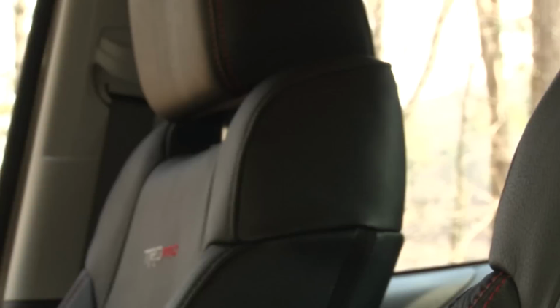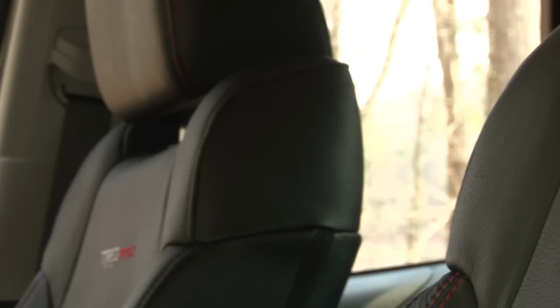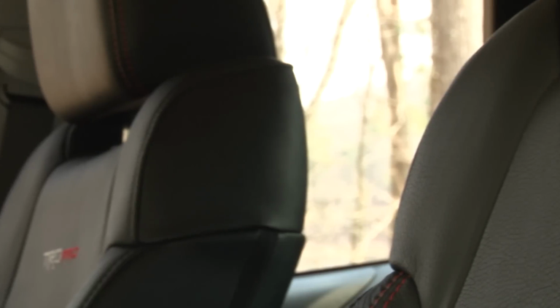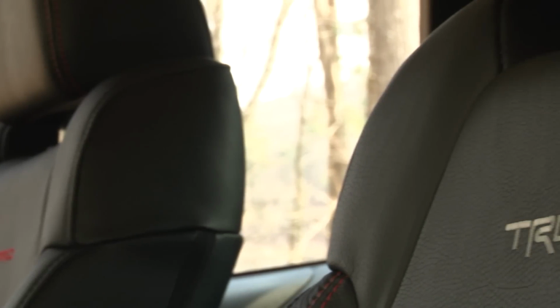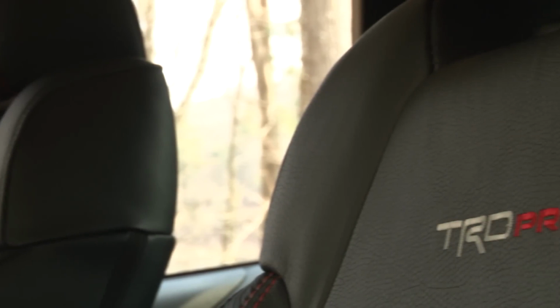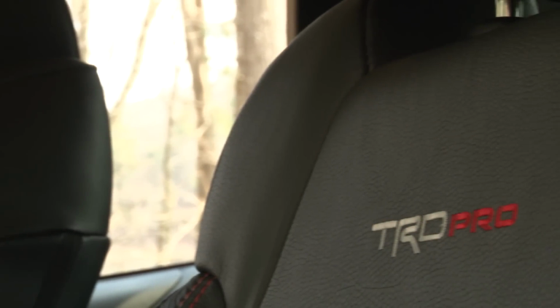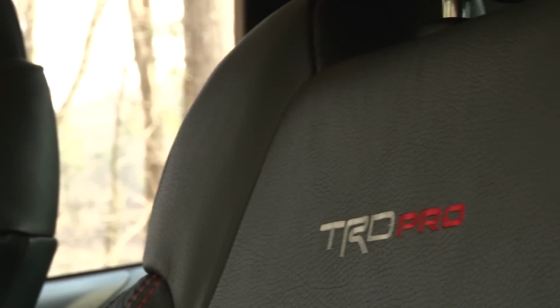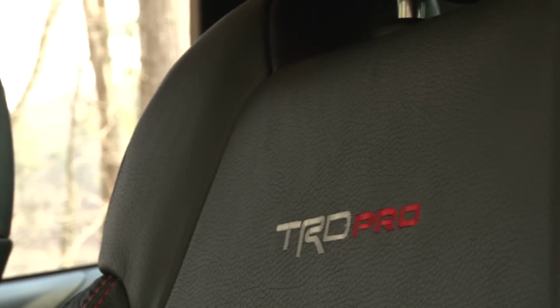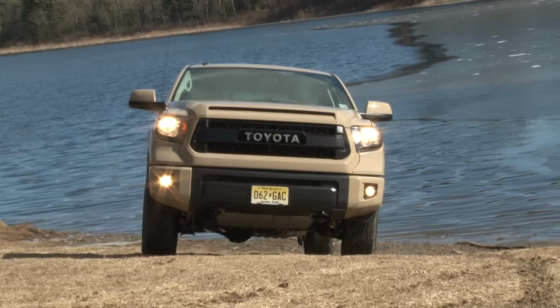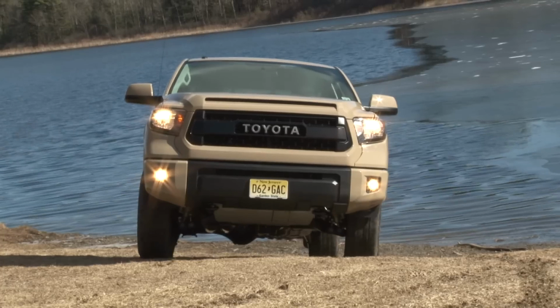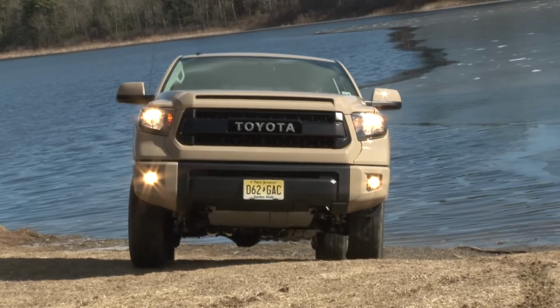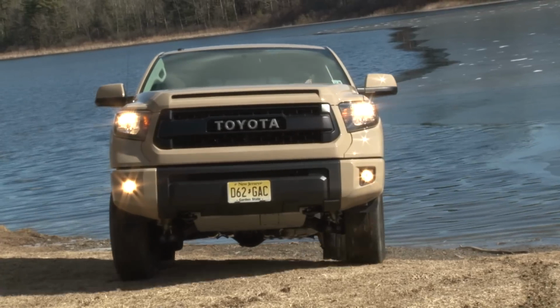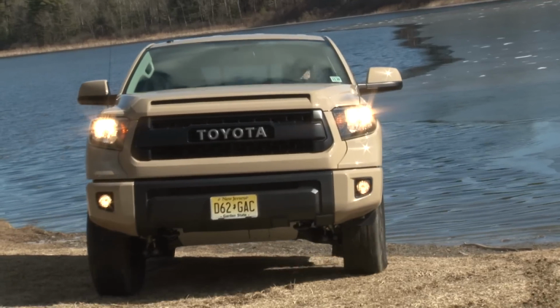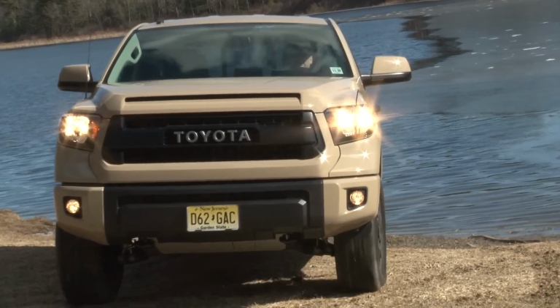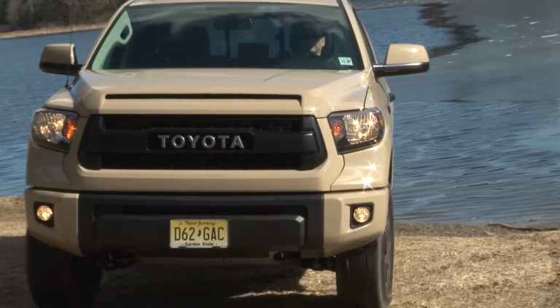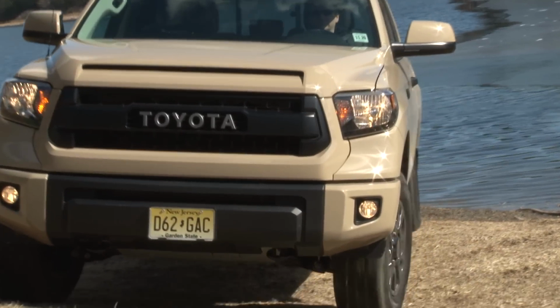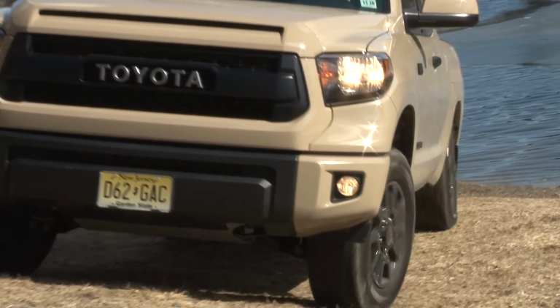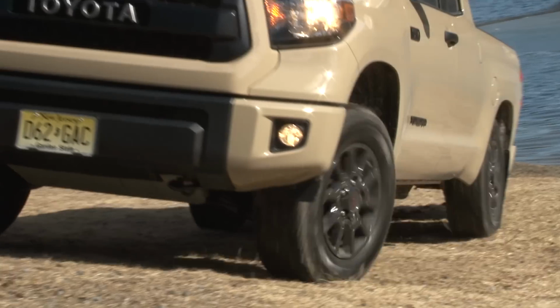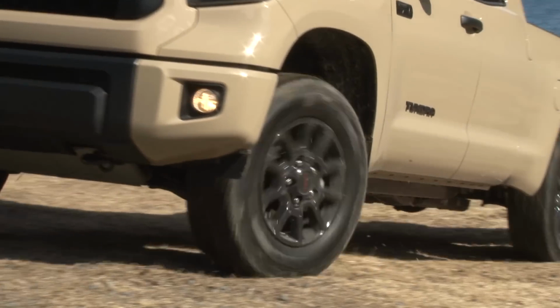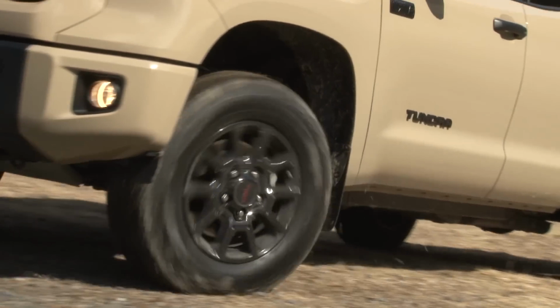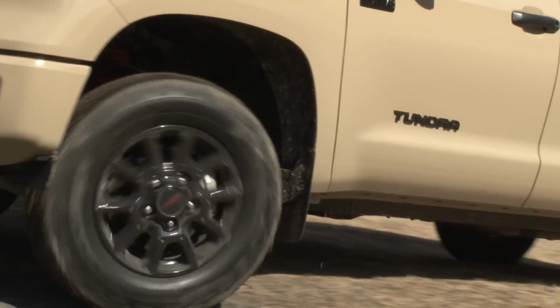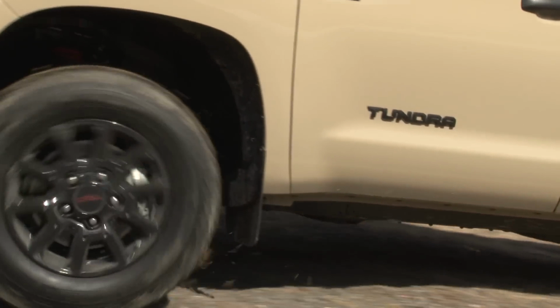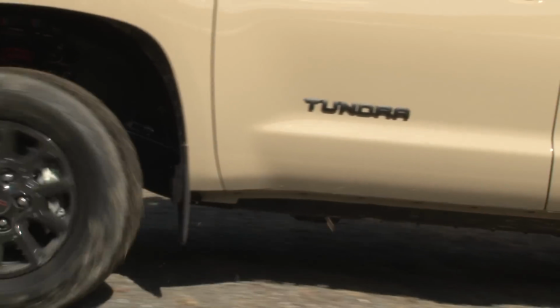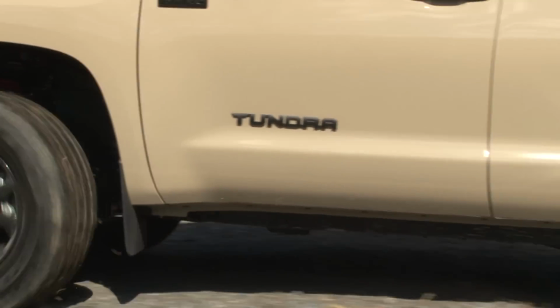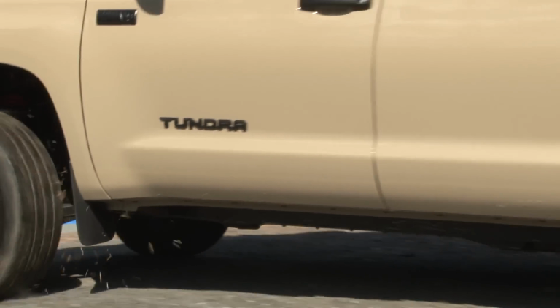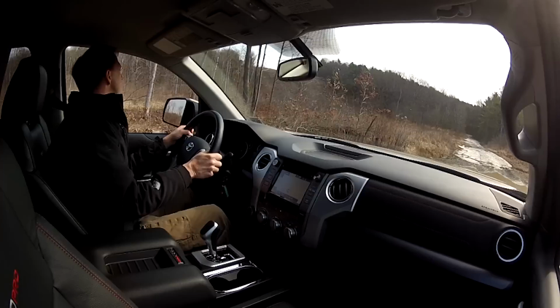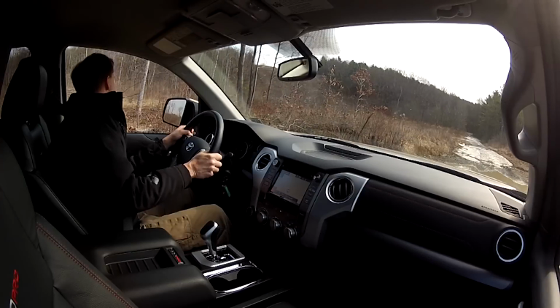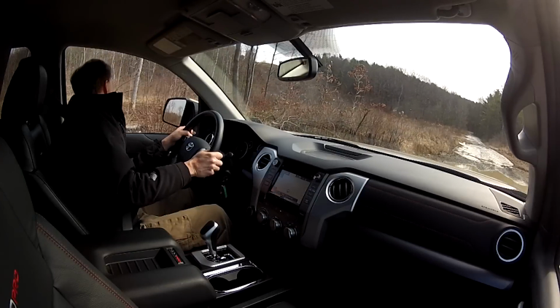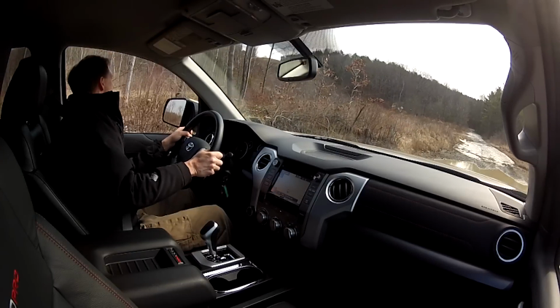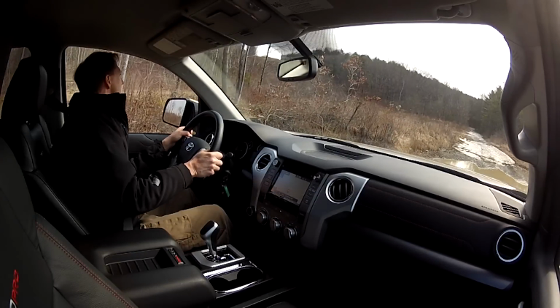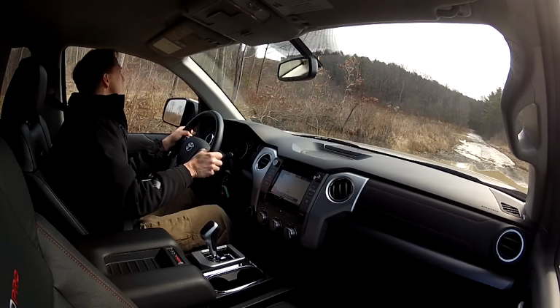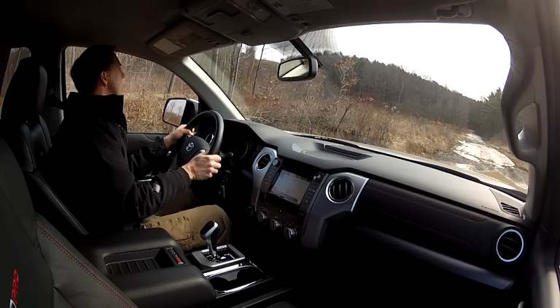TRD stands for Toyota Racing Development, and the Pro part is added to distinguish this as a serious off-road kit. In addition to the Tundra, it's offered on the Tacoma and 4Runner.